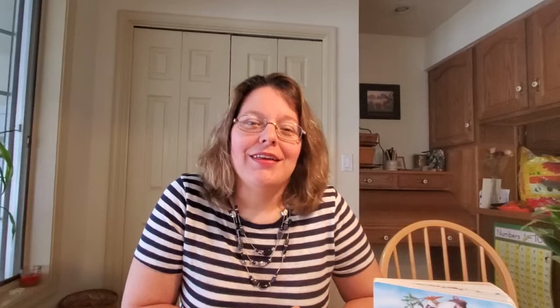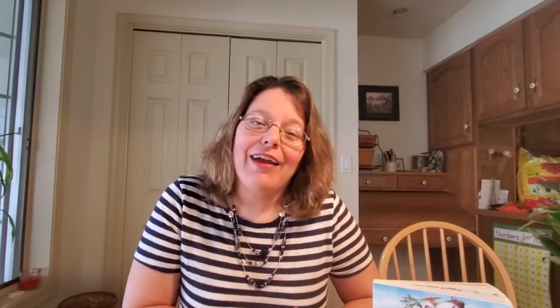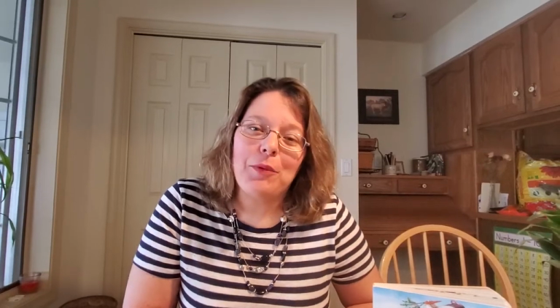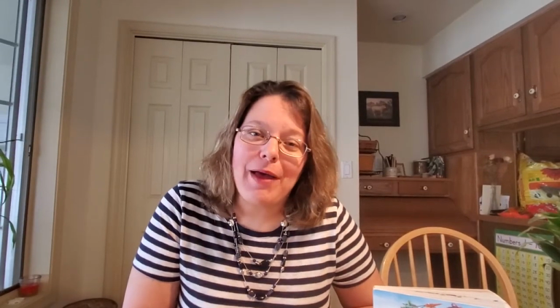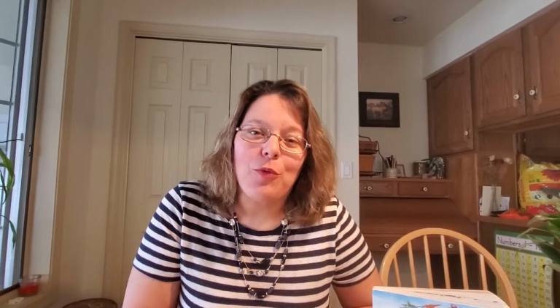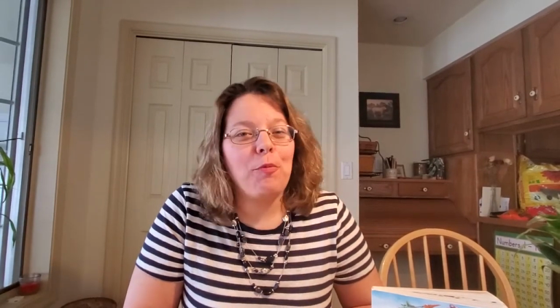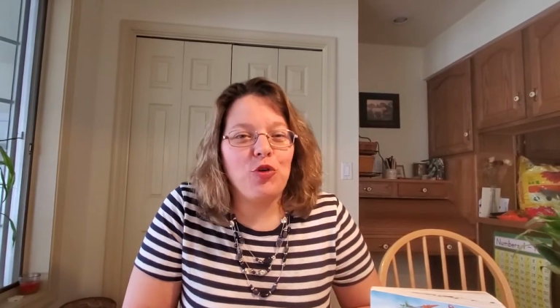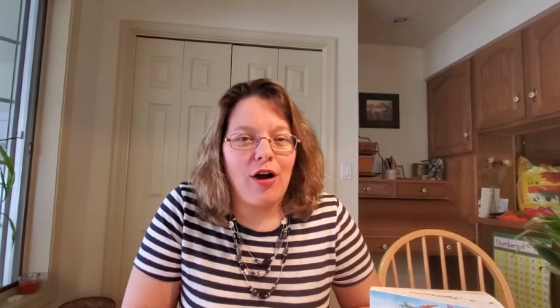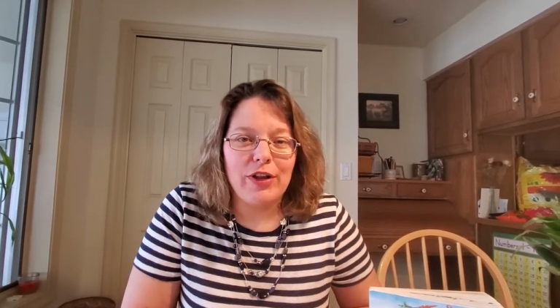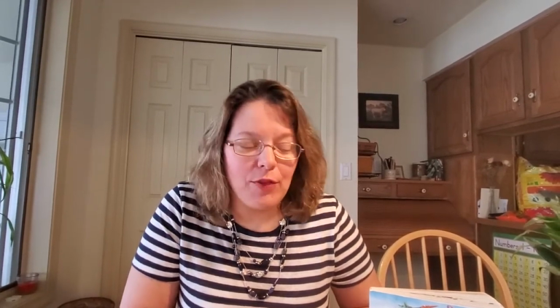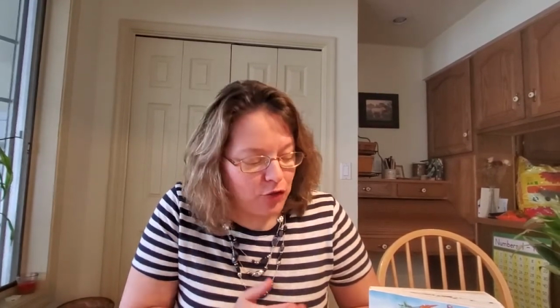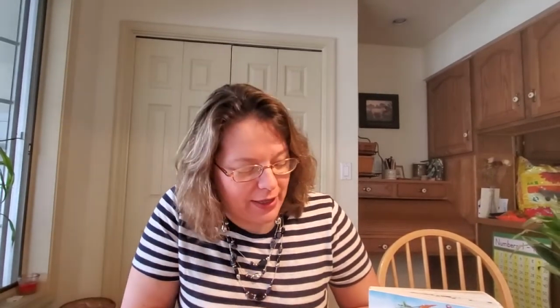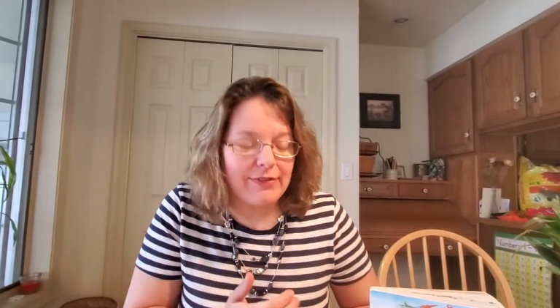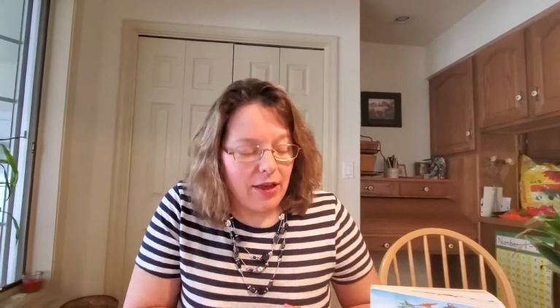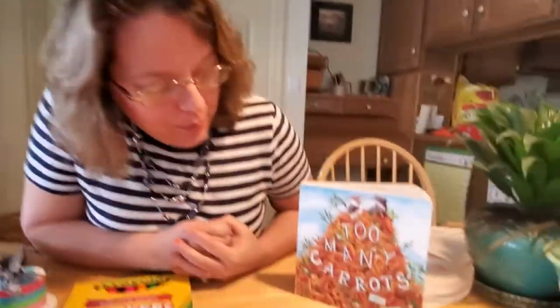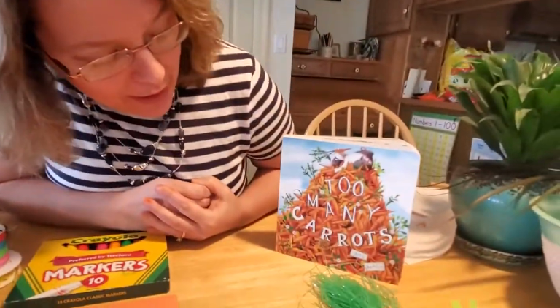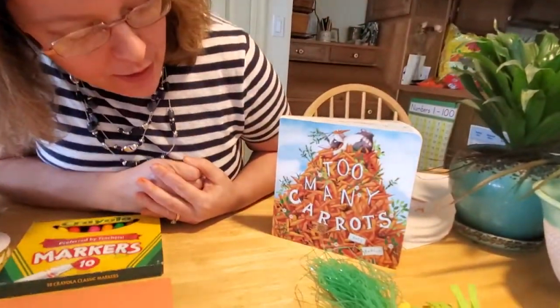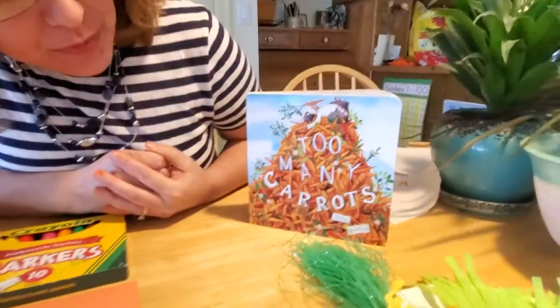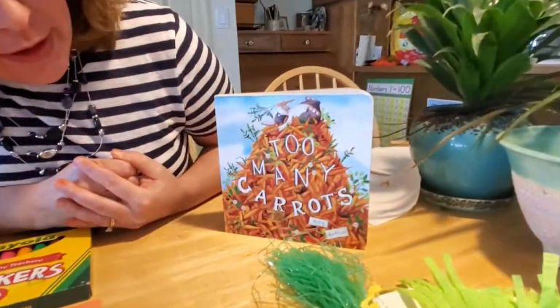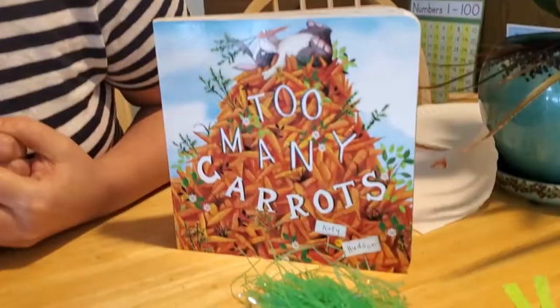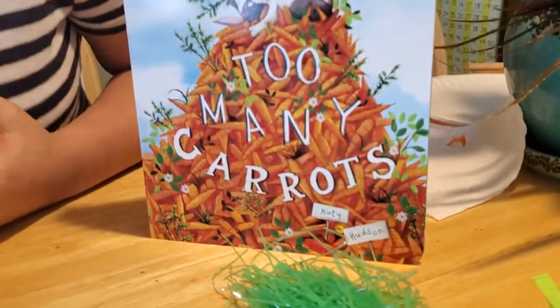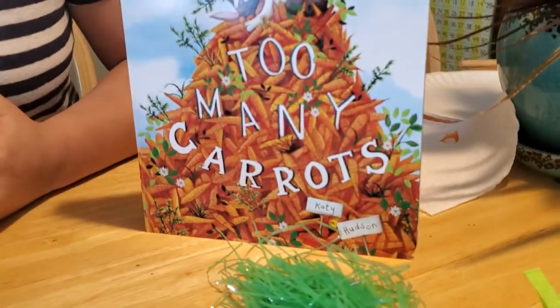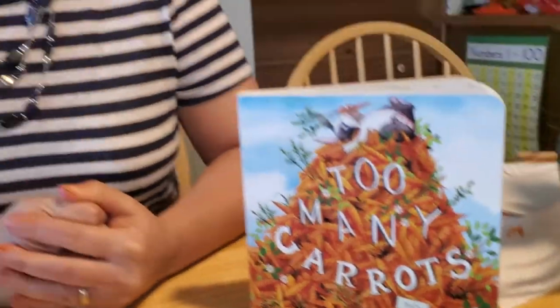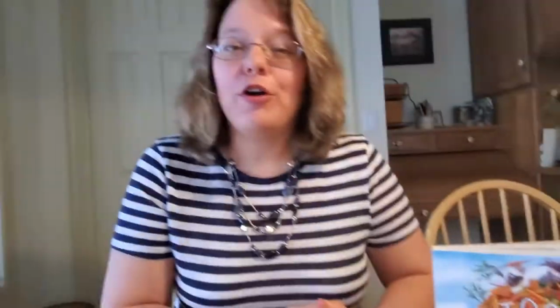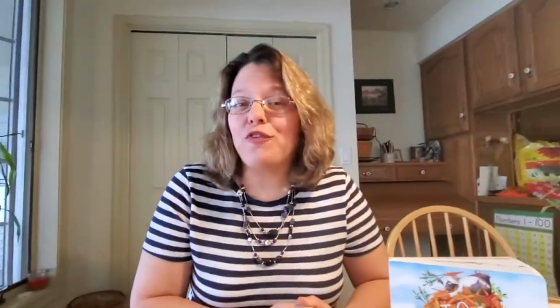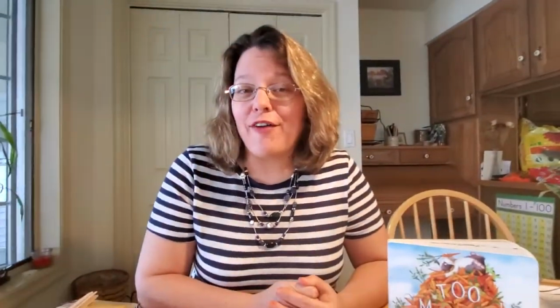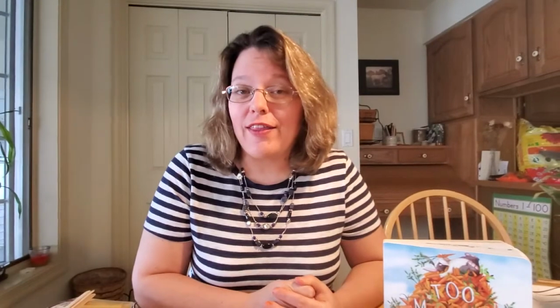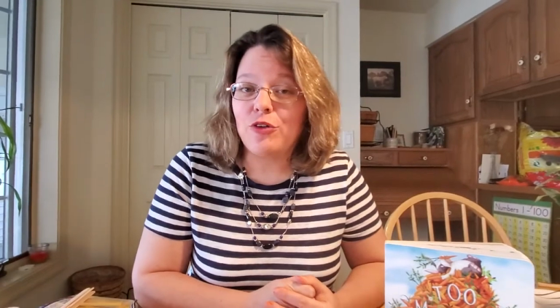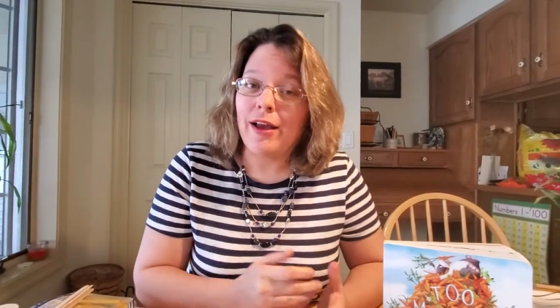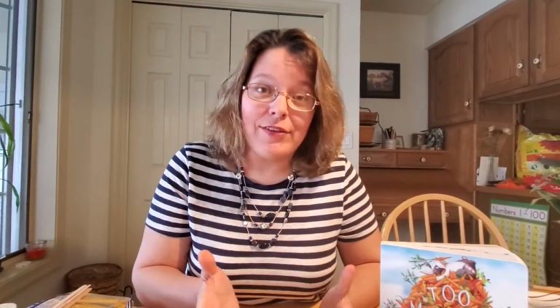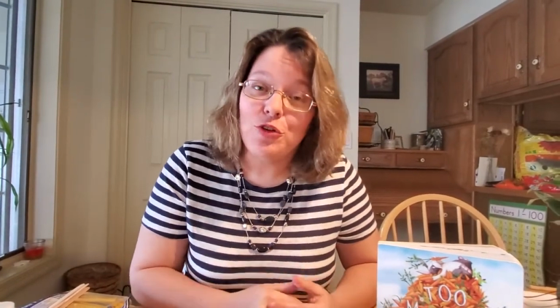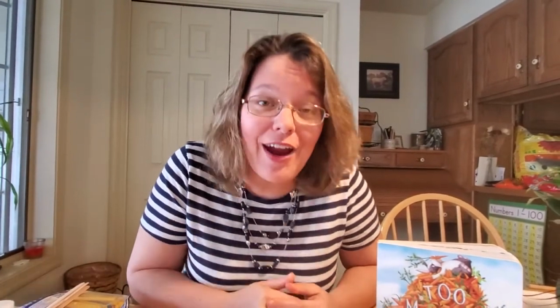Hey everybody, welcome back. We really hope you enjoyed our reading of the book Too Many Carrots by Katie Hudson. And we're going to do a fun craft today that has to, obviously, do with carrots.